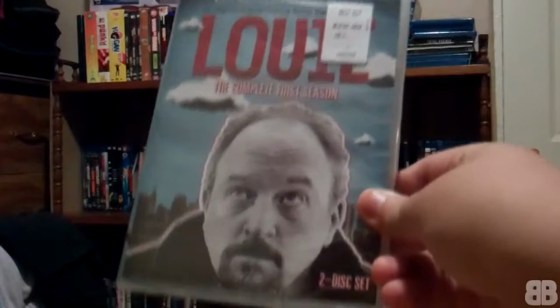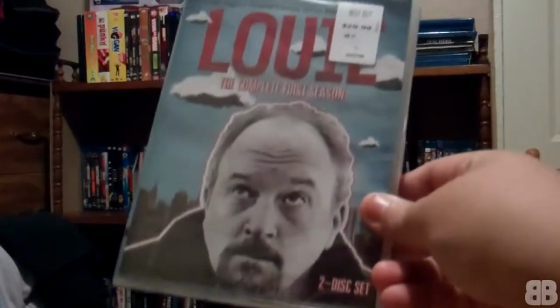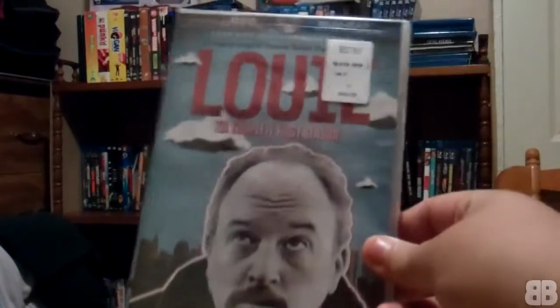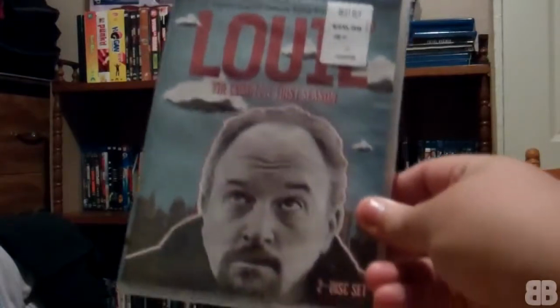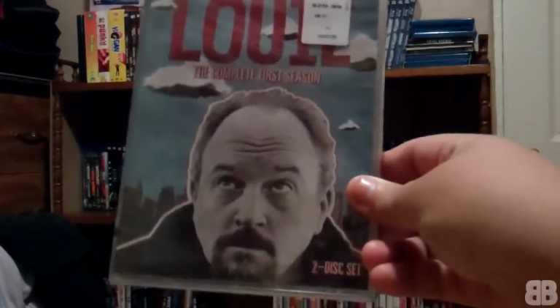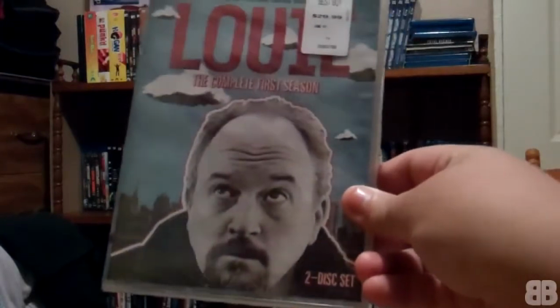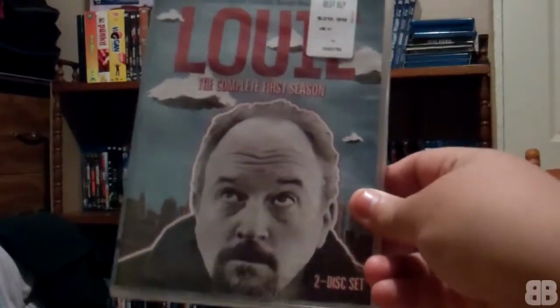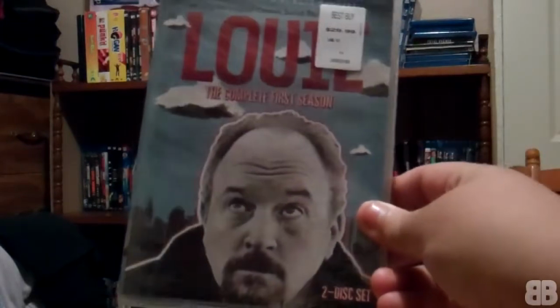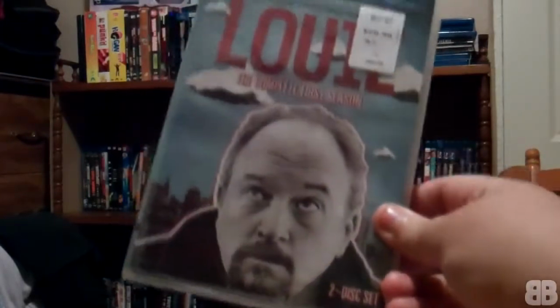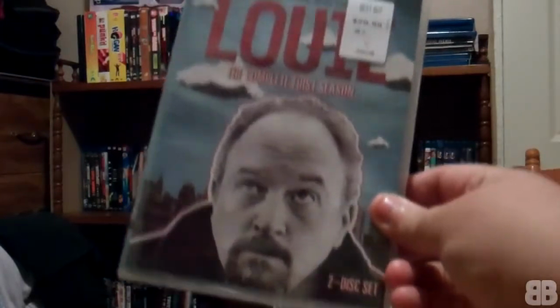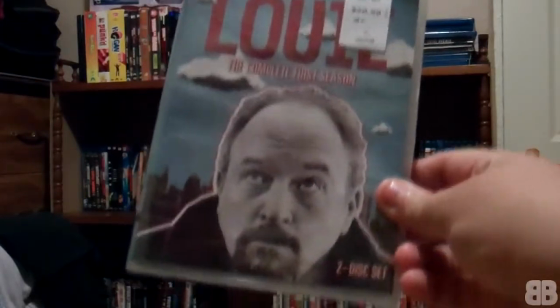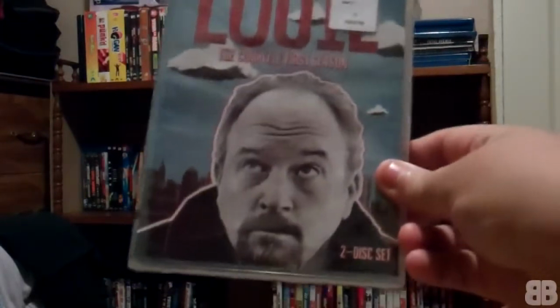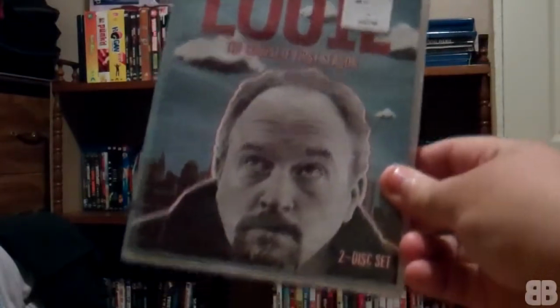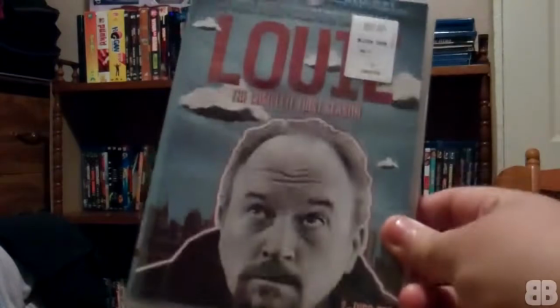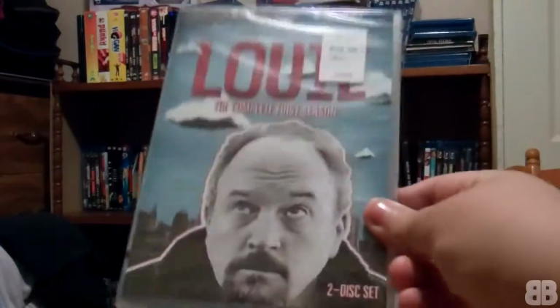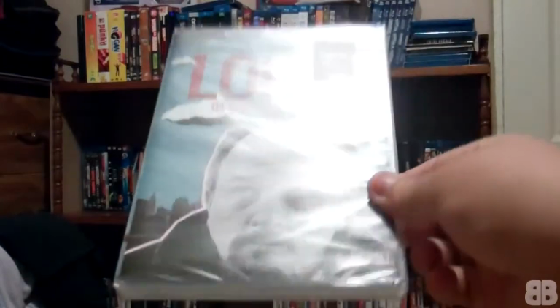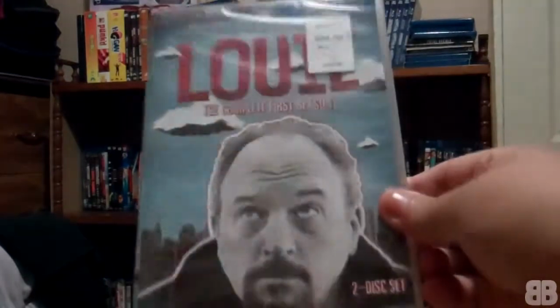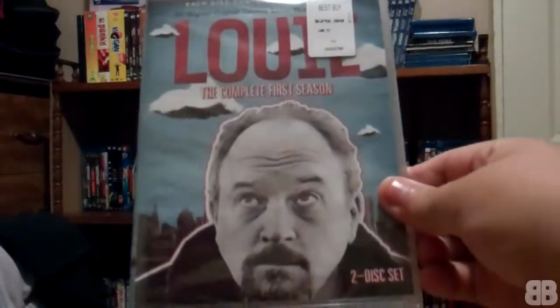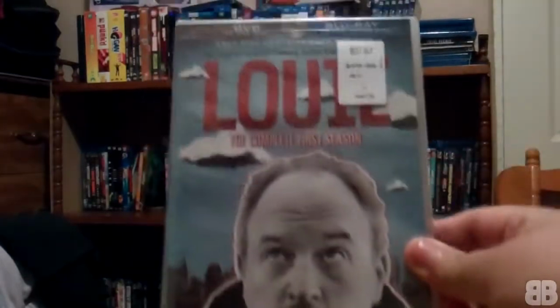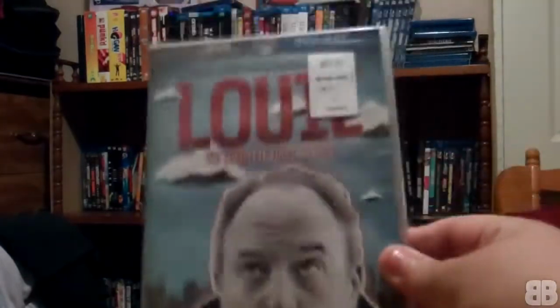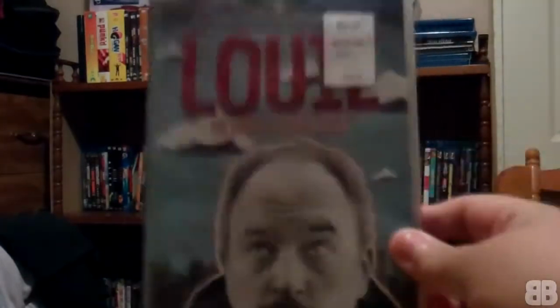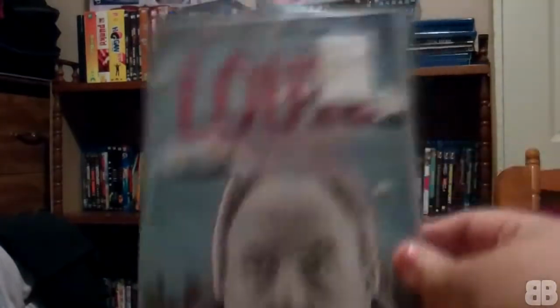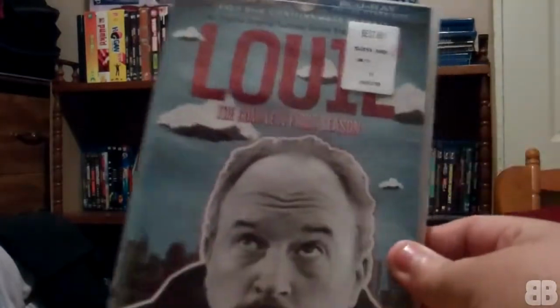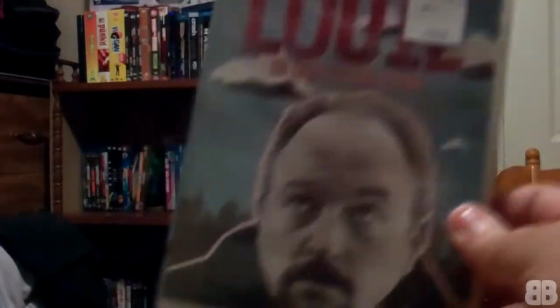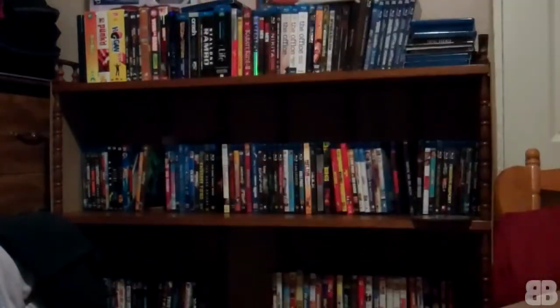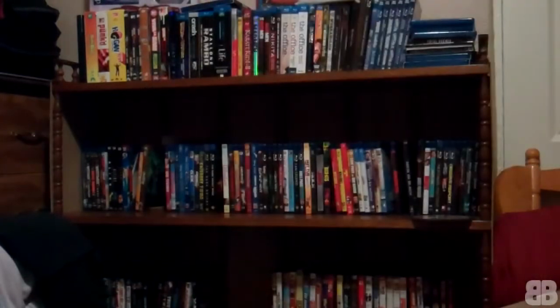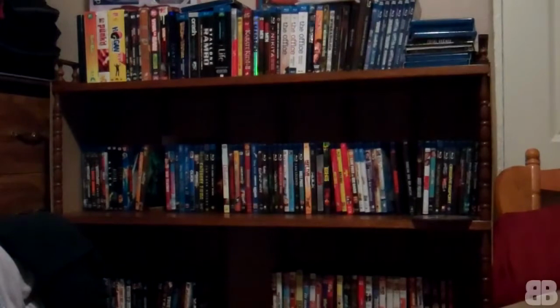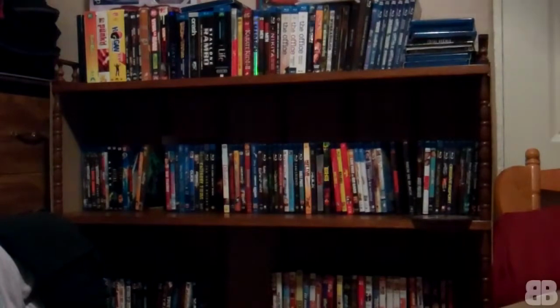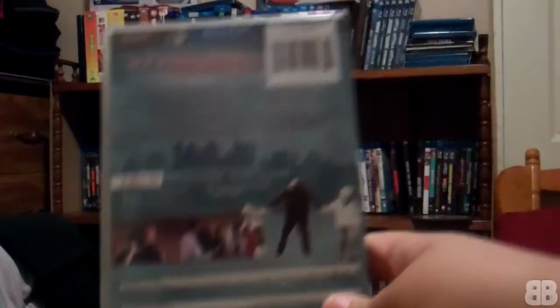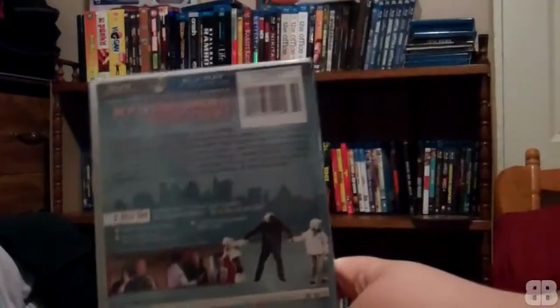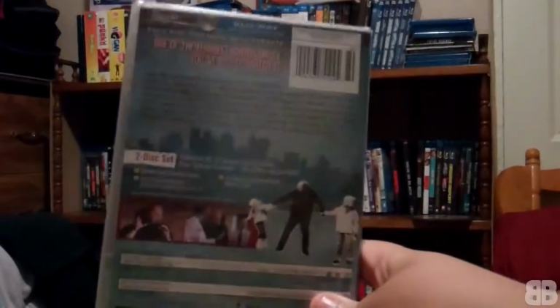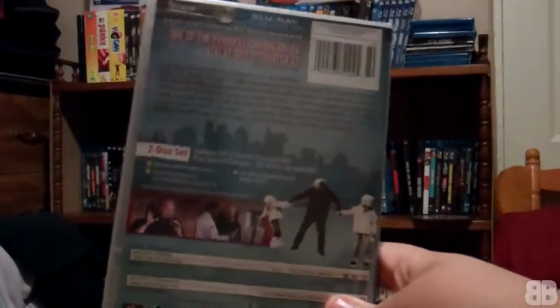I've actually seen one episode of the show and I thought it was pretty fun — I really enjoyed it, so I picked it up. Why not? $4.99 for a two-disc set with both Blu-ray and DVD.